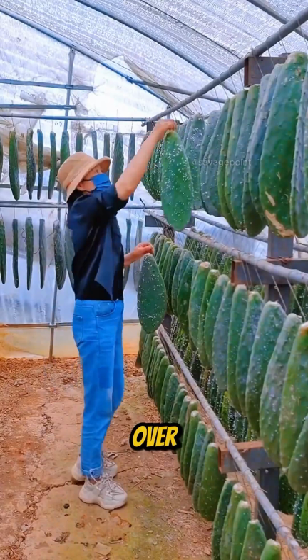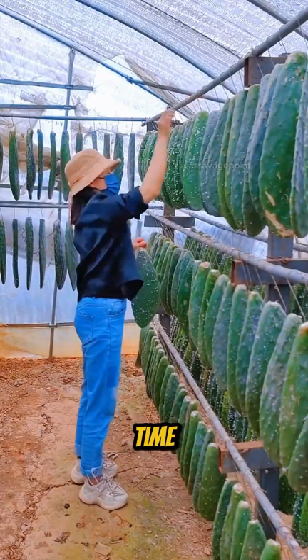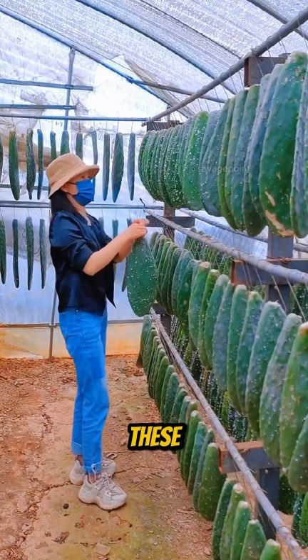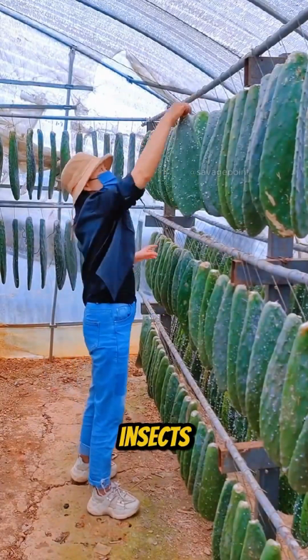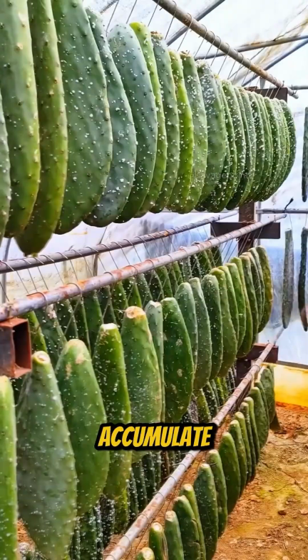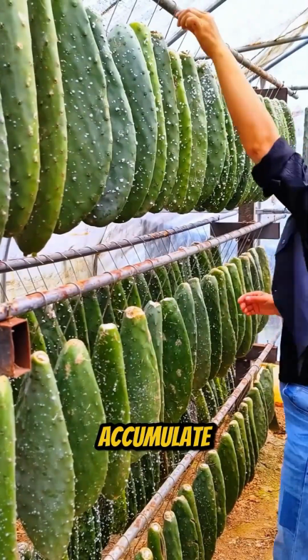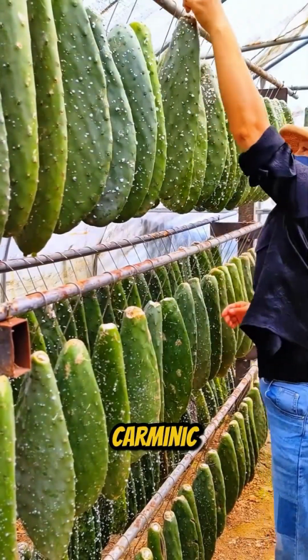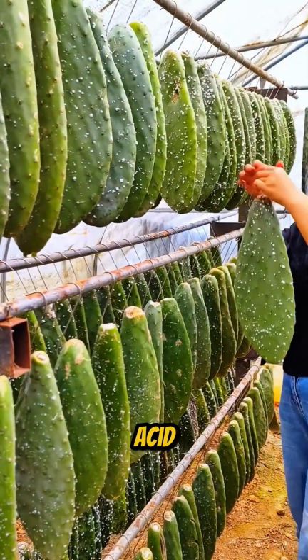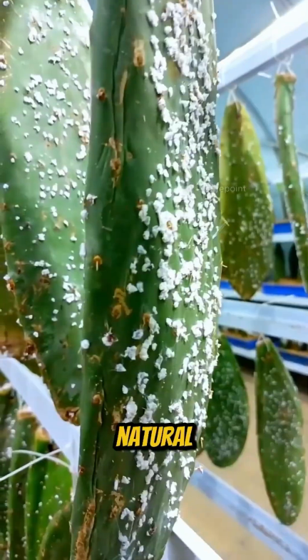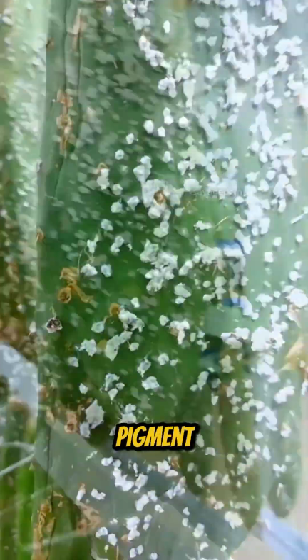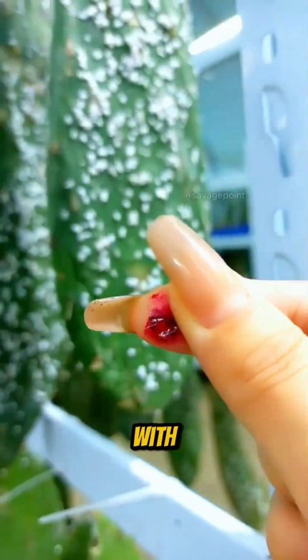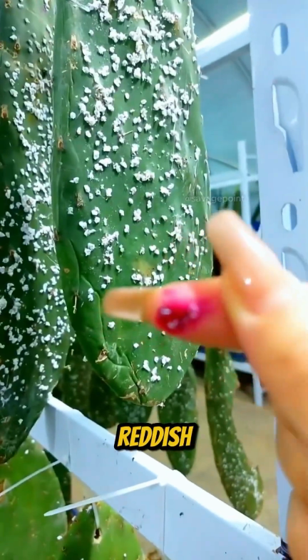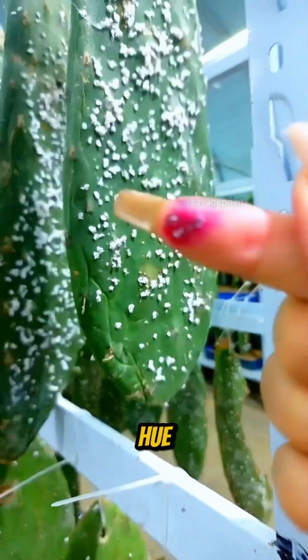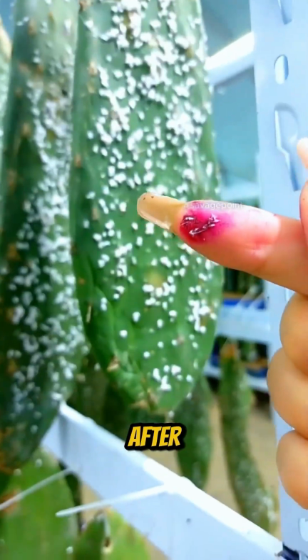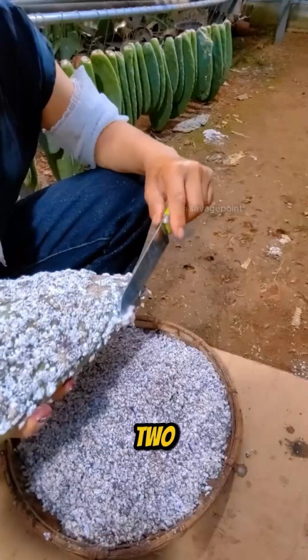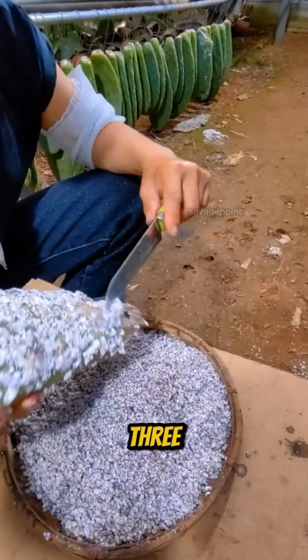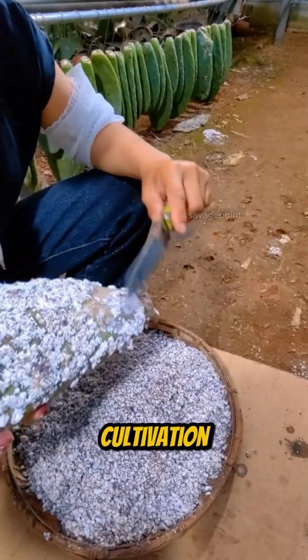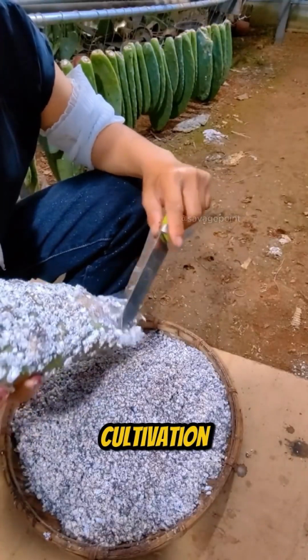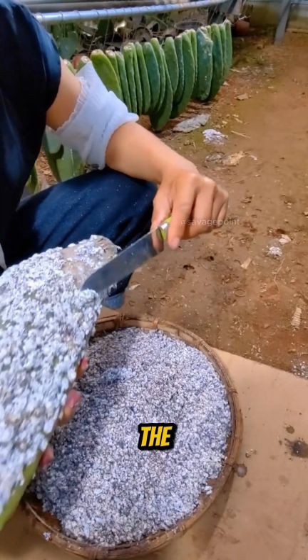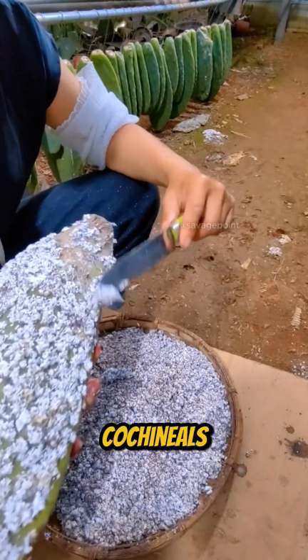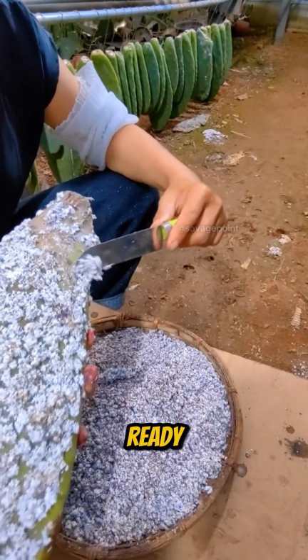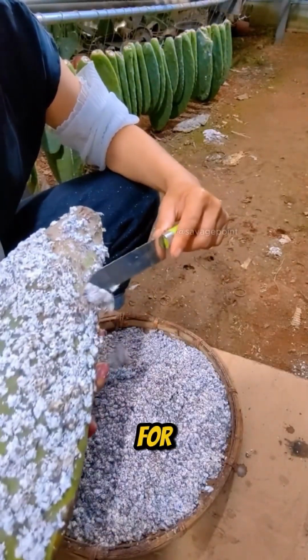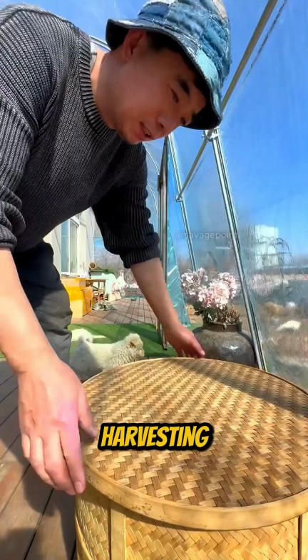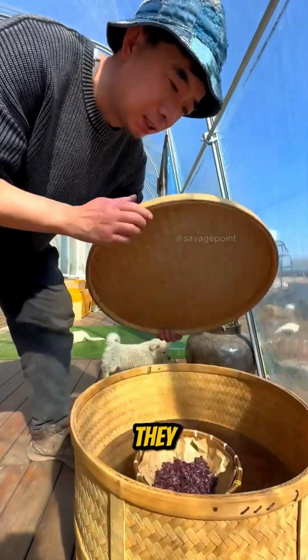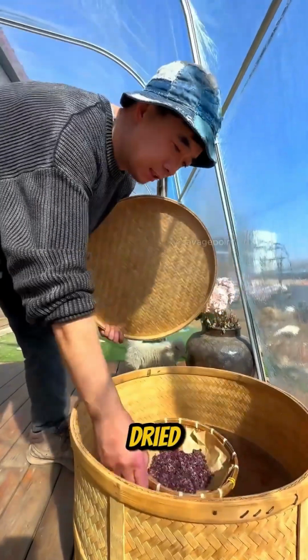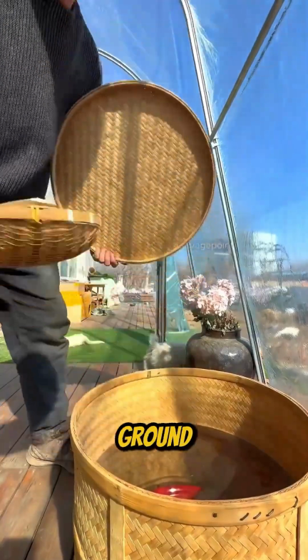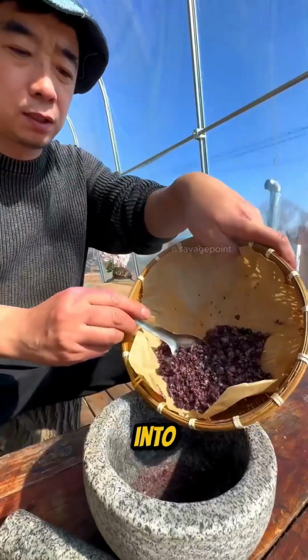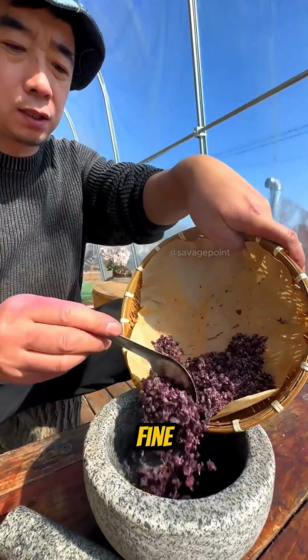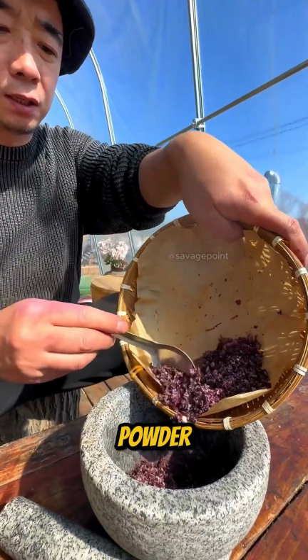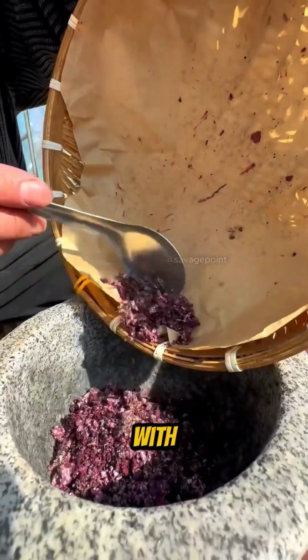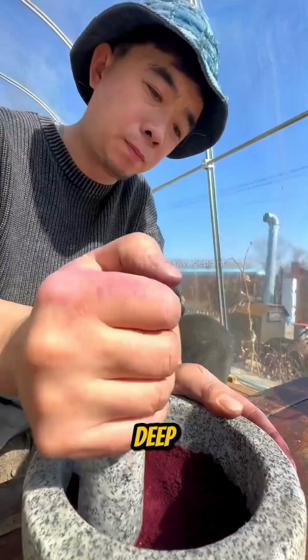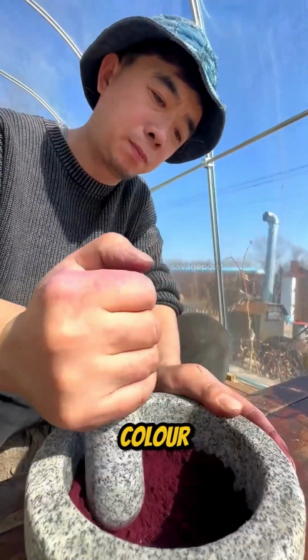Over time, these tiny insects accumulate carminic acid, a natural pigment with a reddish hue. After two to three months of cultivation, the cochineals are ready for harvesting. They are dried and ground into a fine powder with a deep red color.